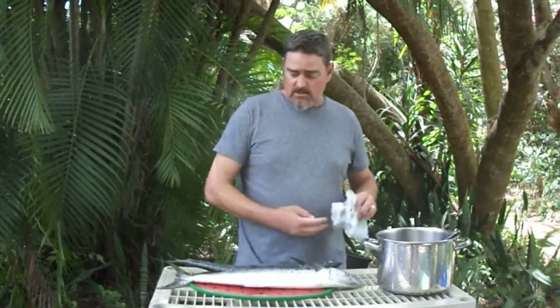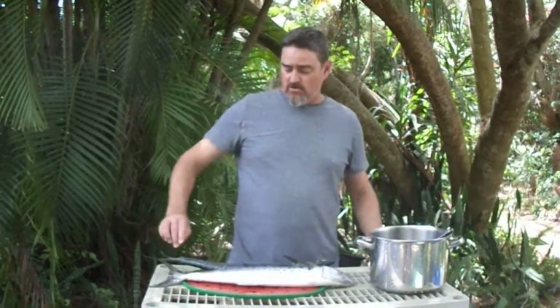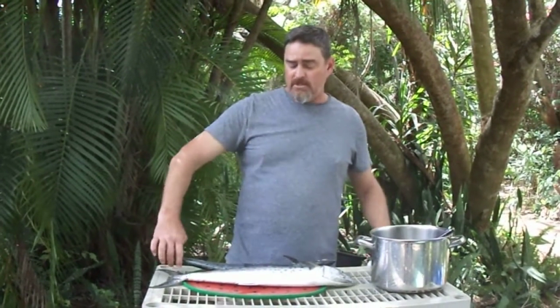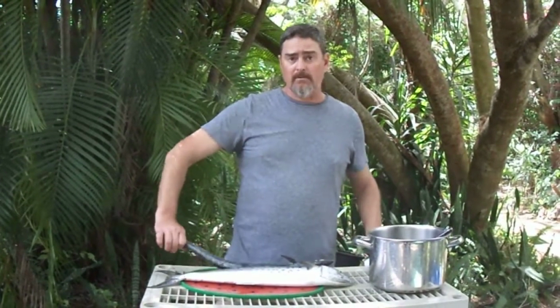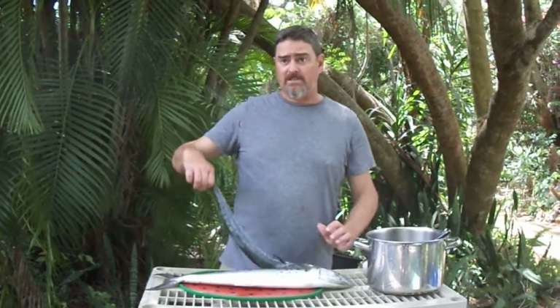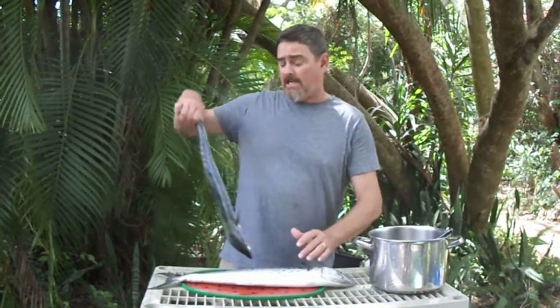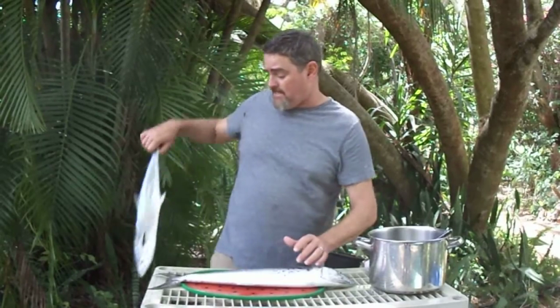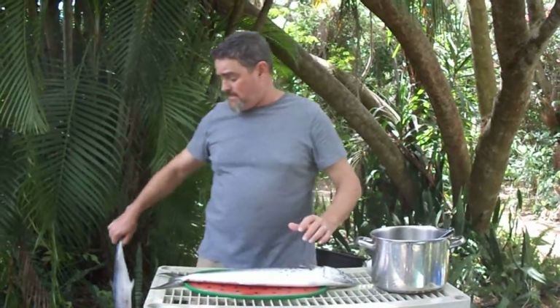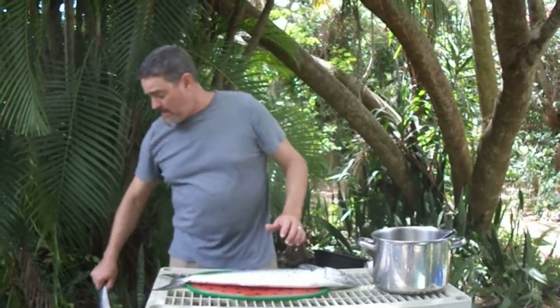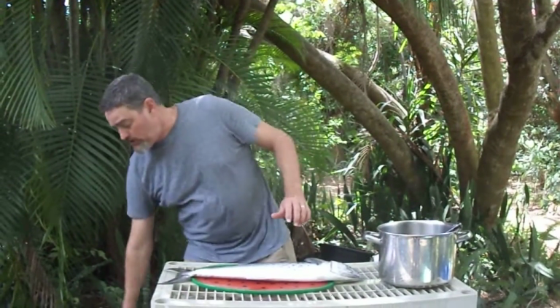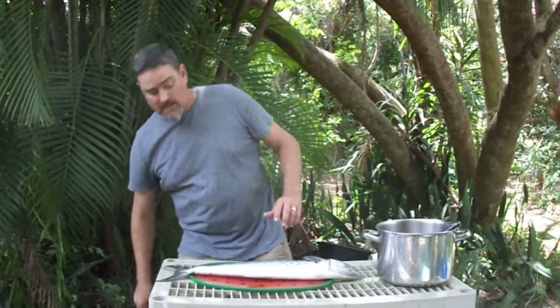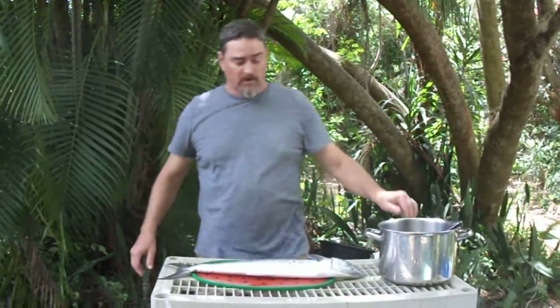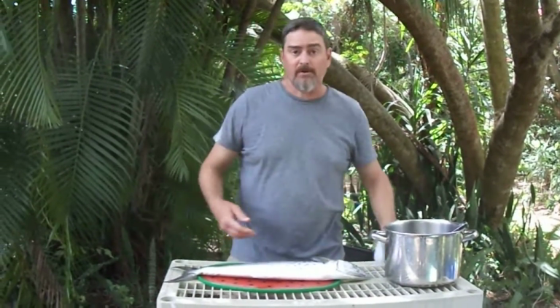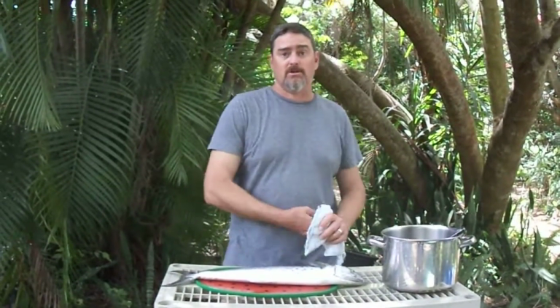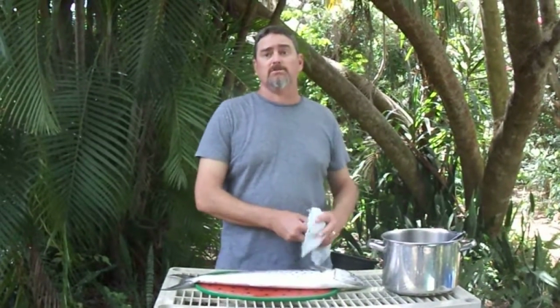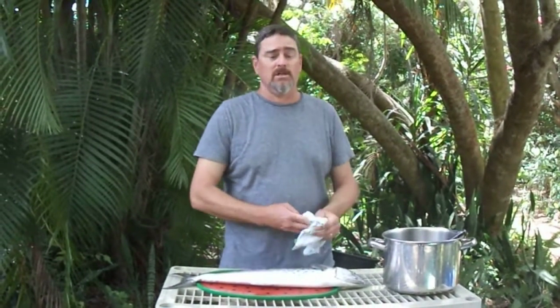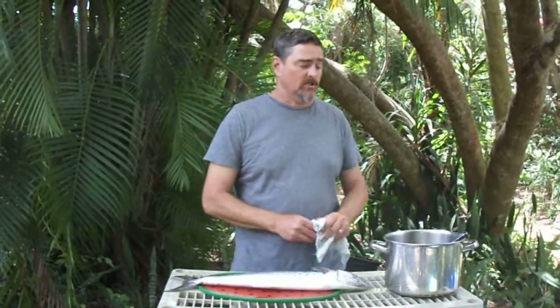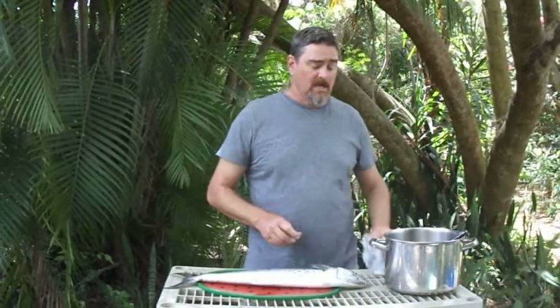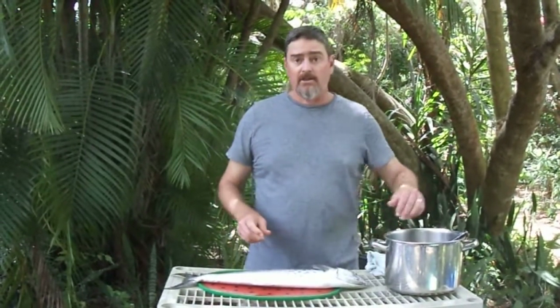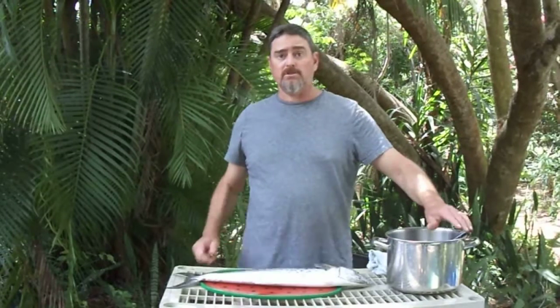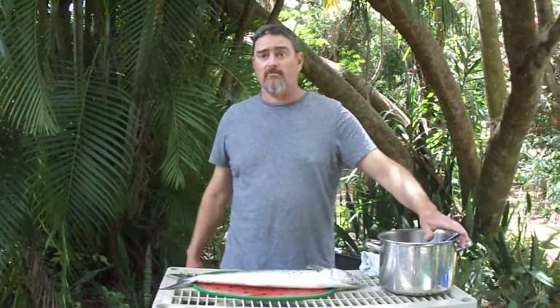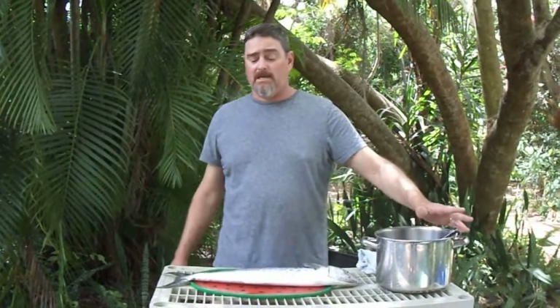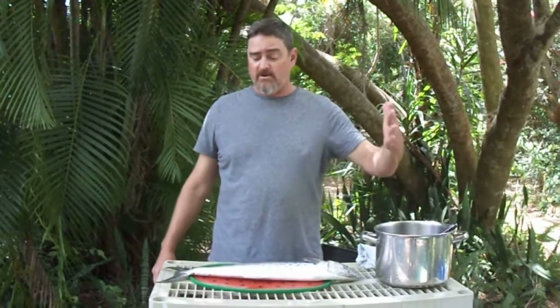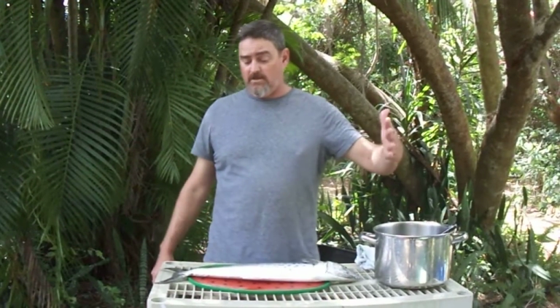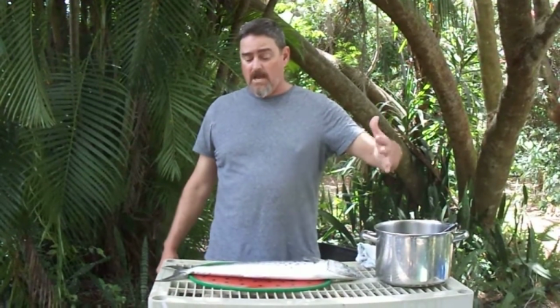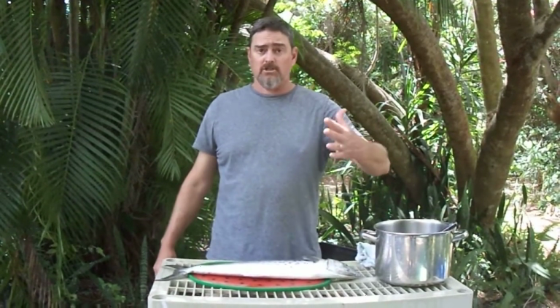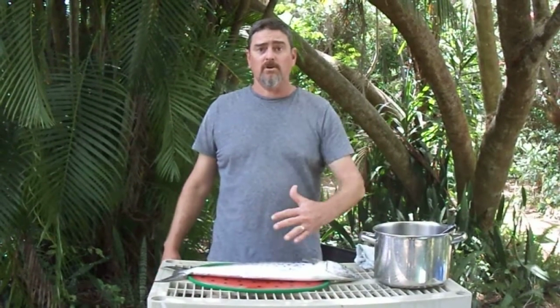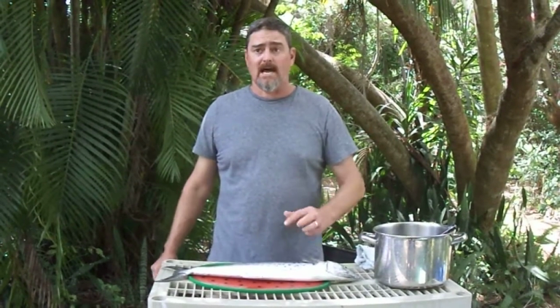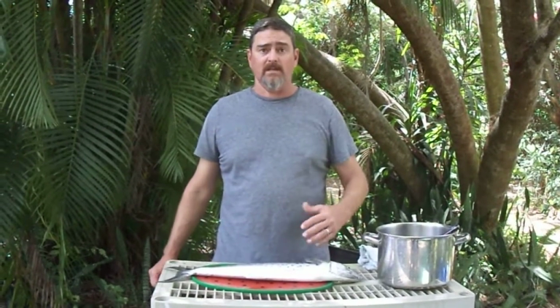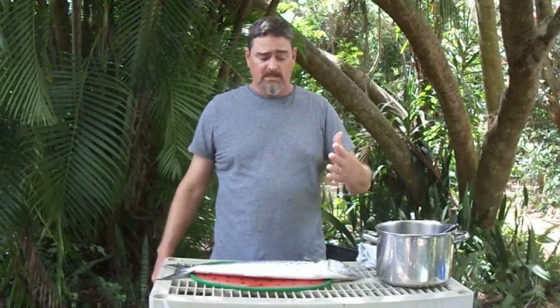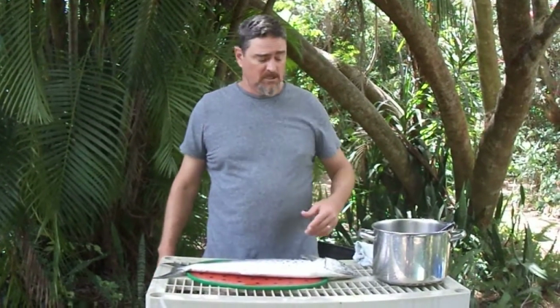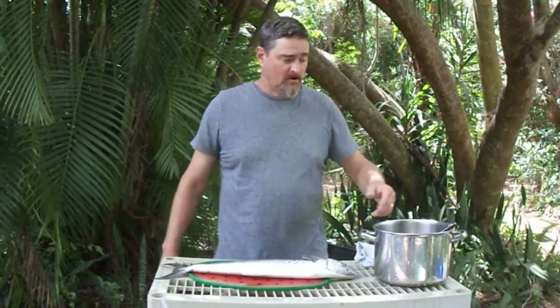So since we've been talking about fish in class, and since it looks like we are probably going to start doing some online learning, I thought I would start off by making my first video and showing you guys how to fillet Spanish mackerel.